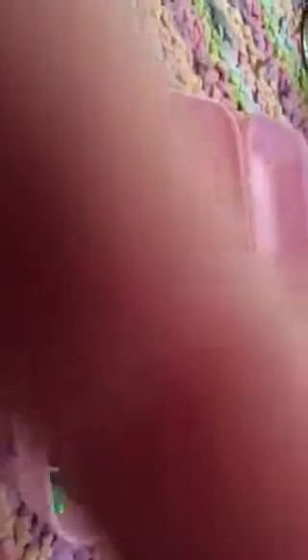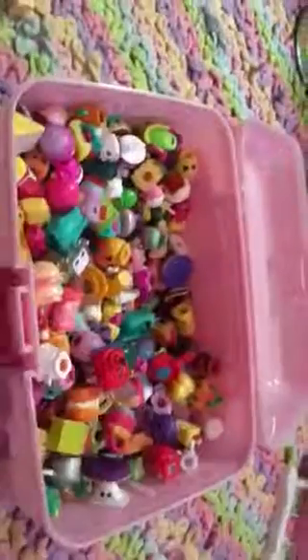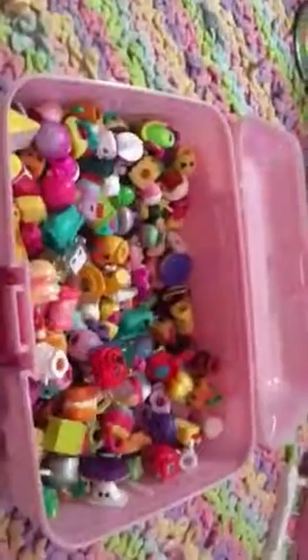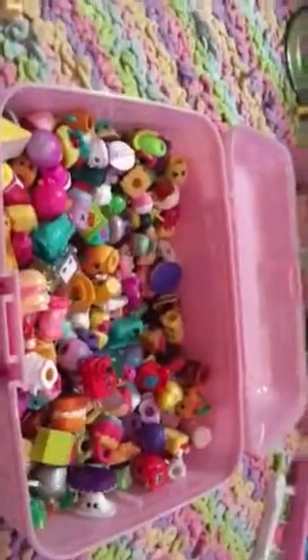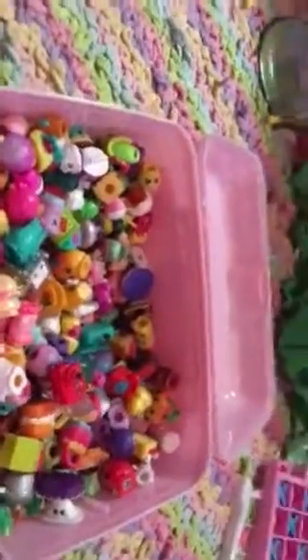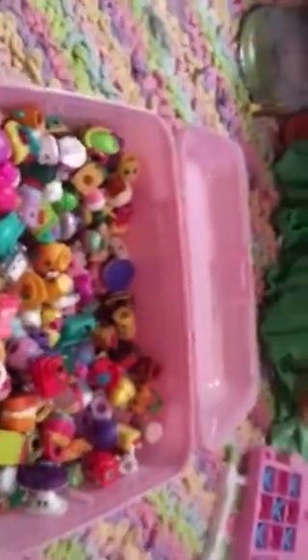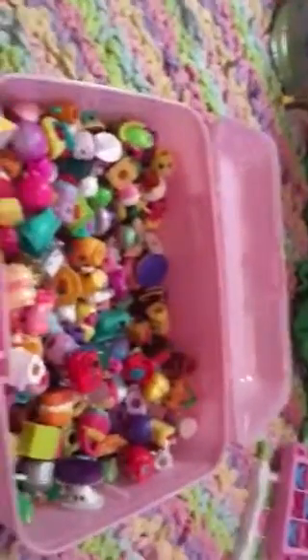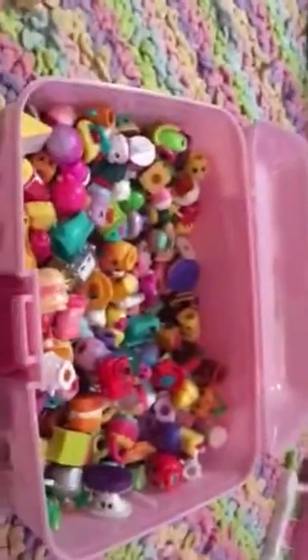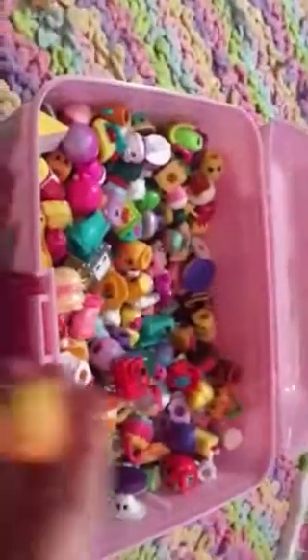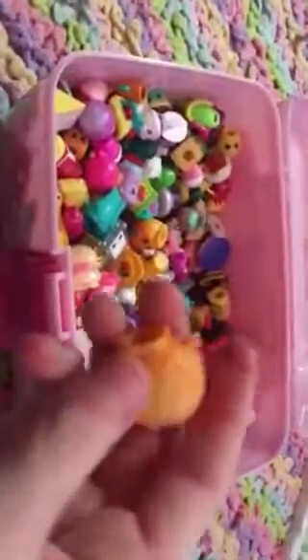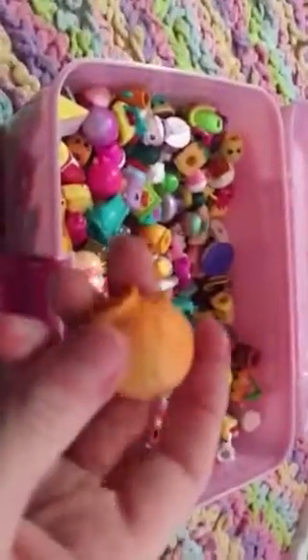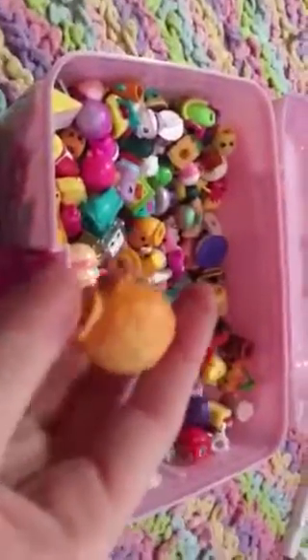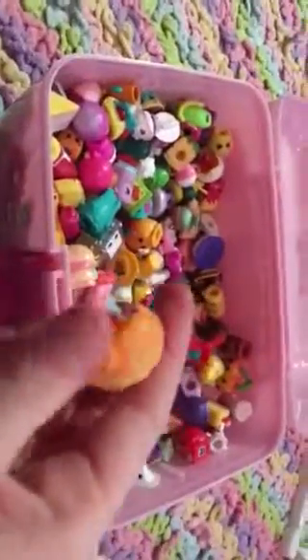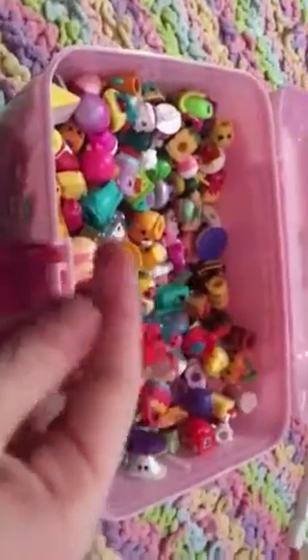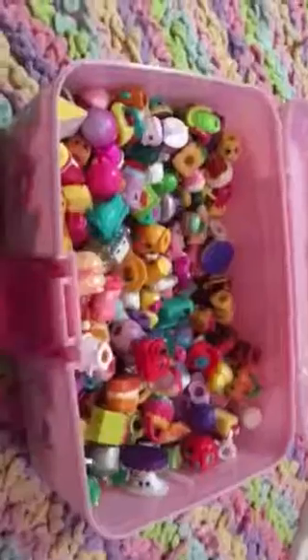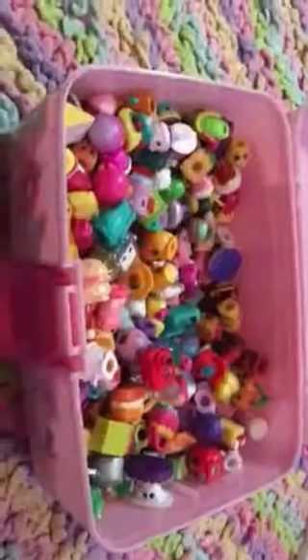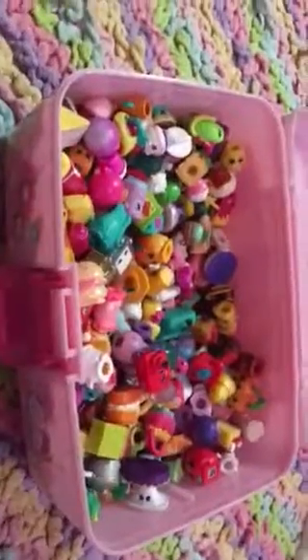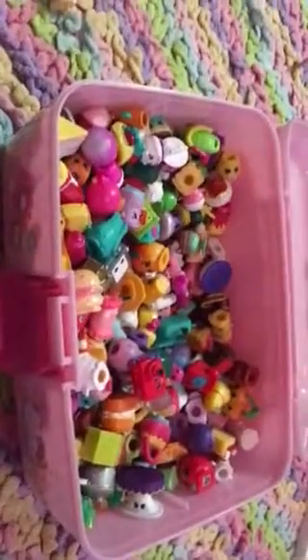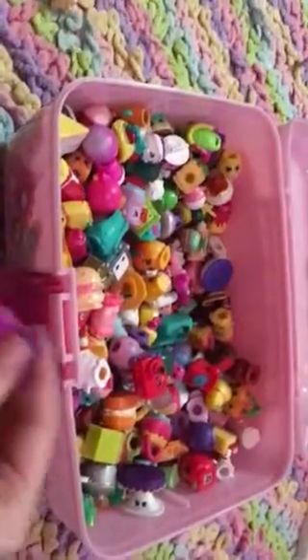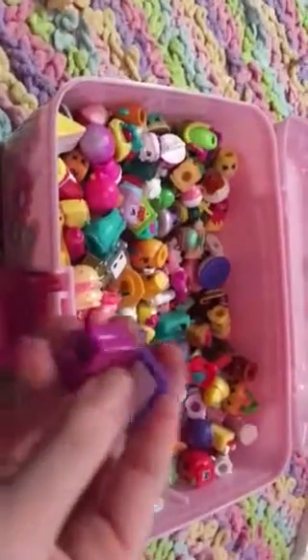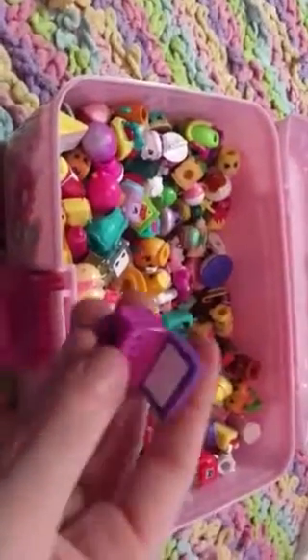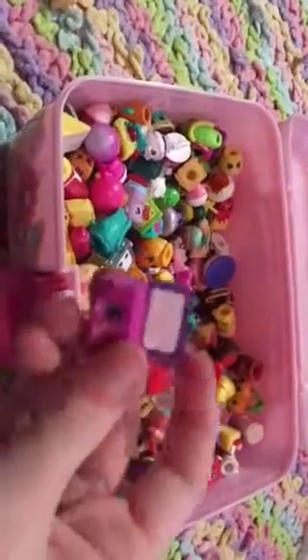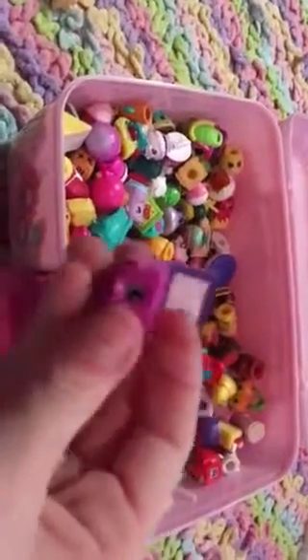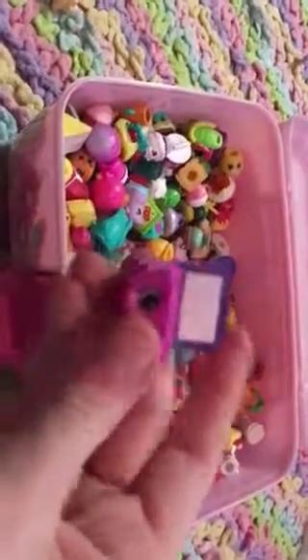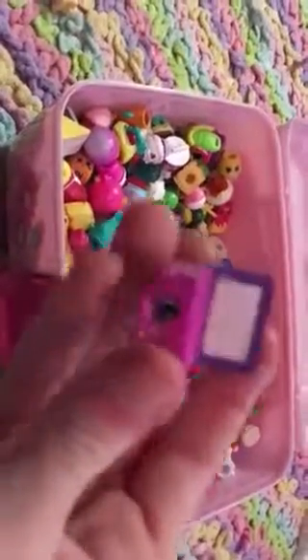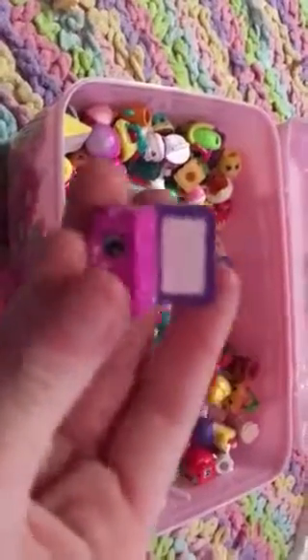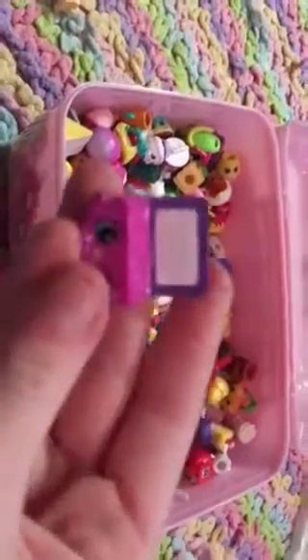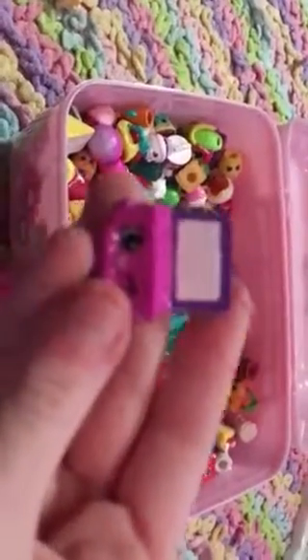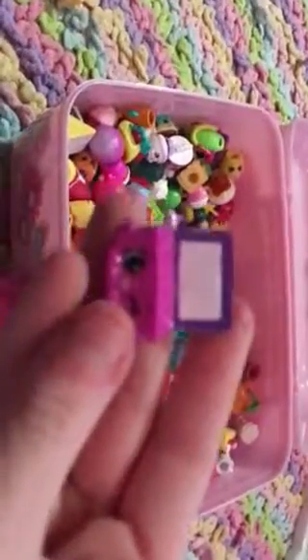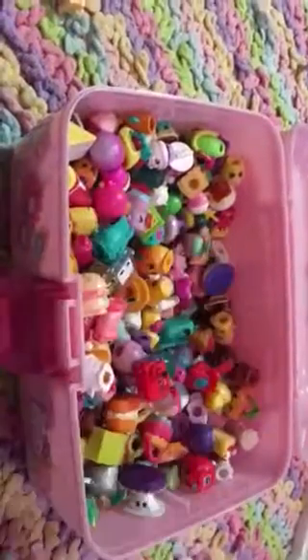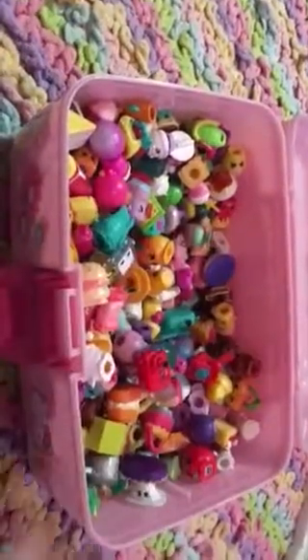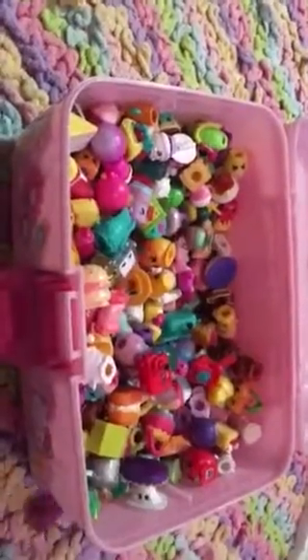Oh, sorry guys. I was just twitching hands. I didn't mean to cover you guys up.